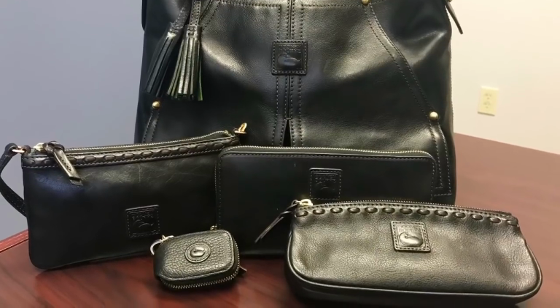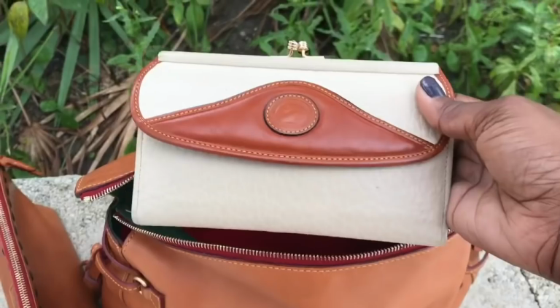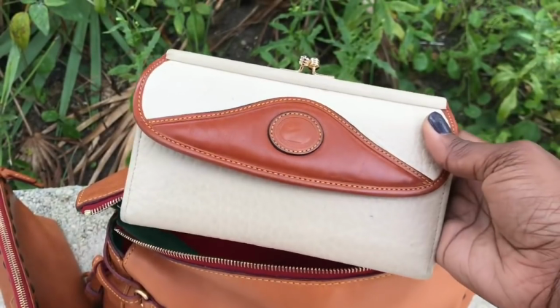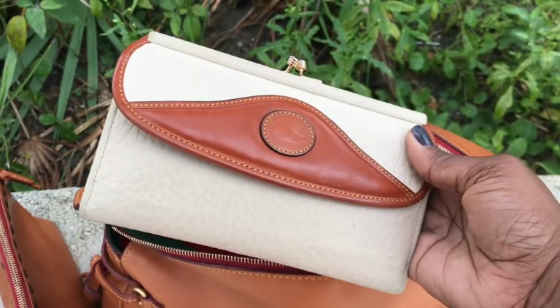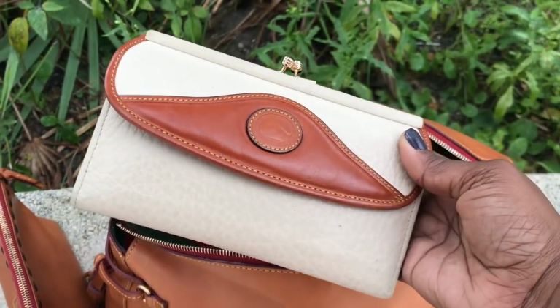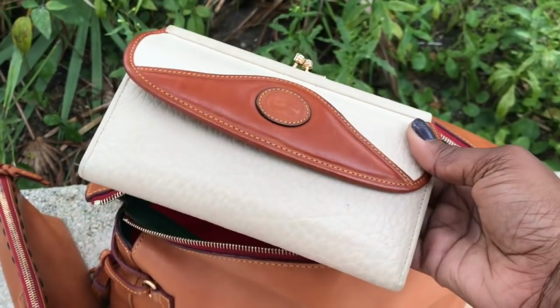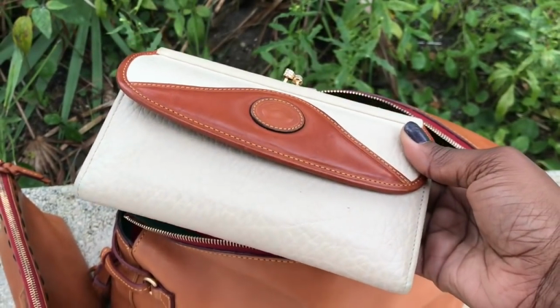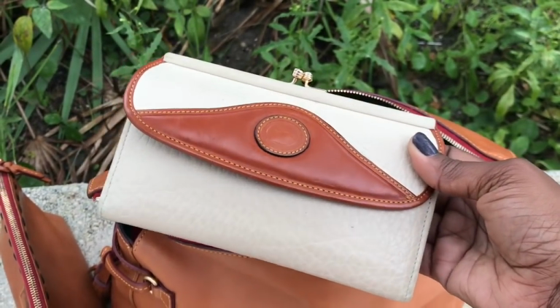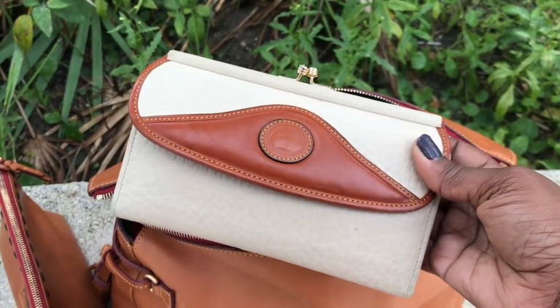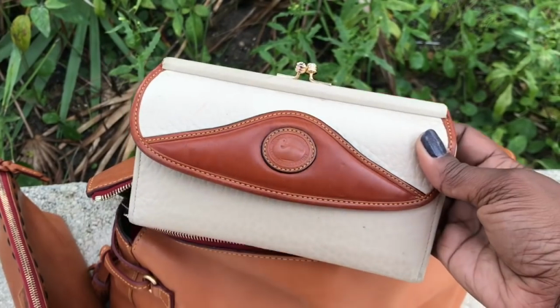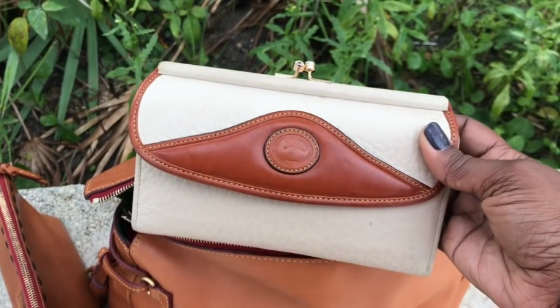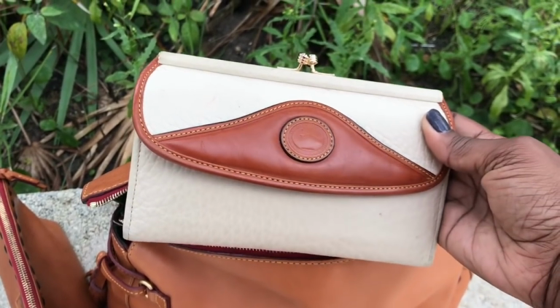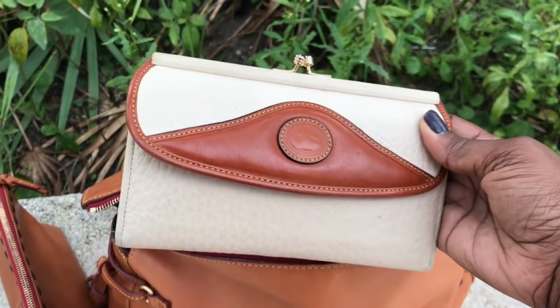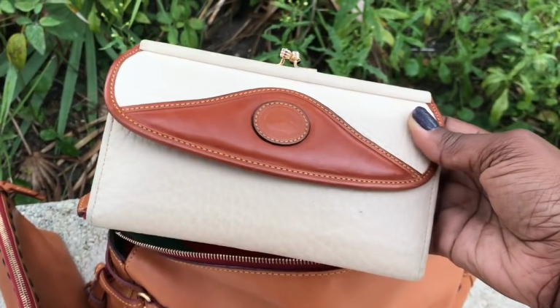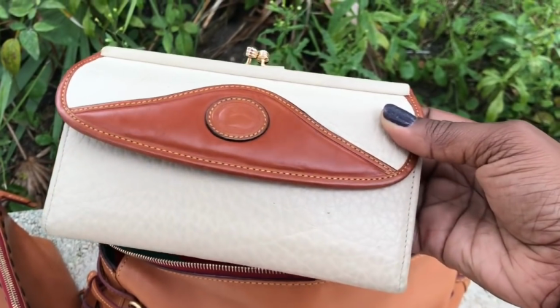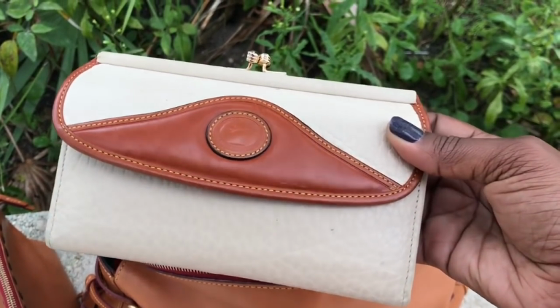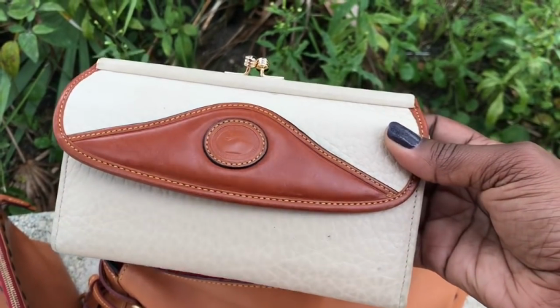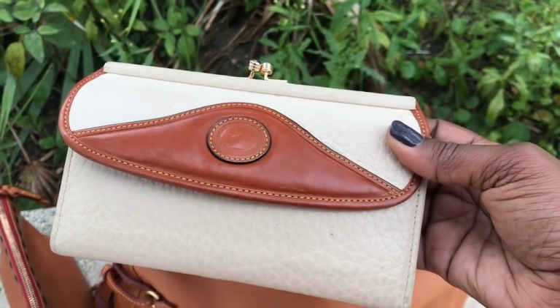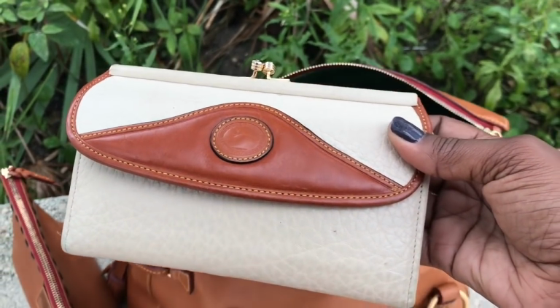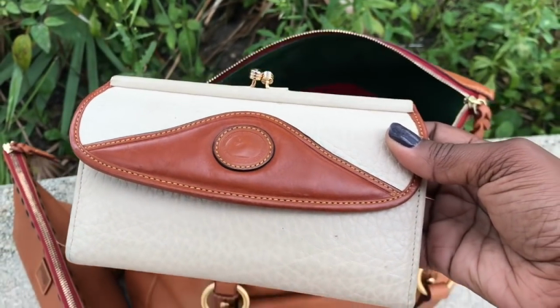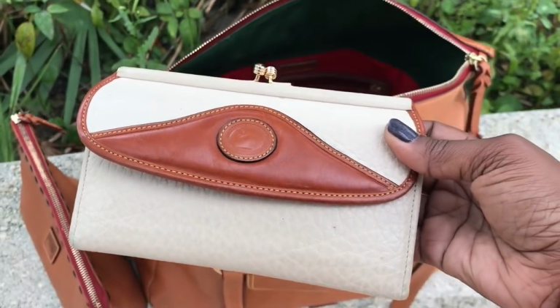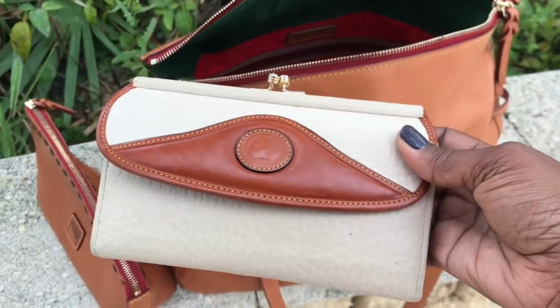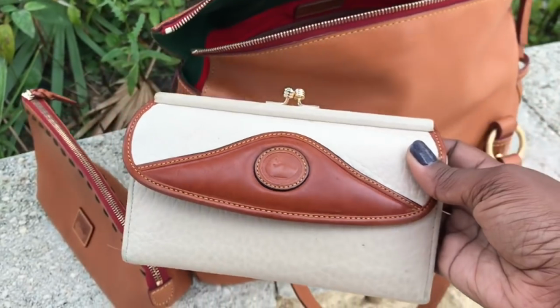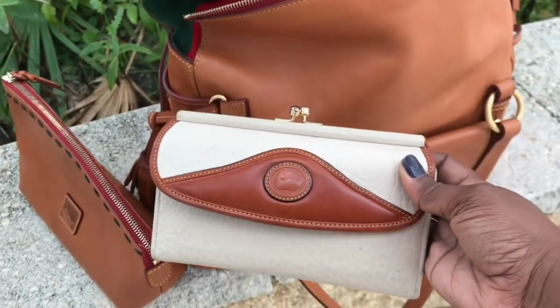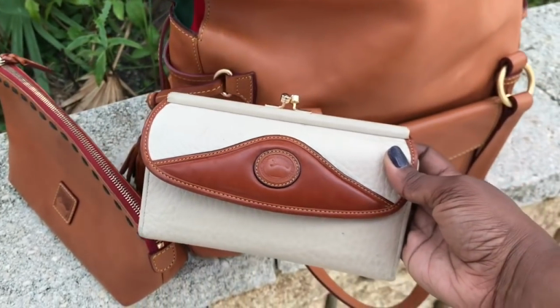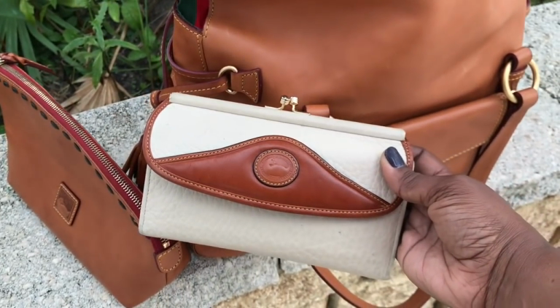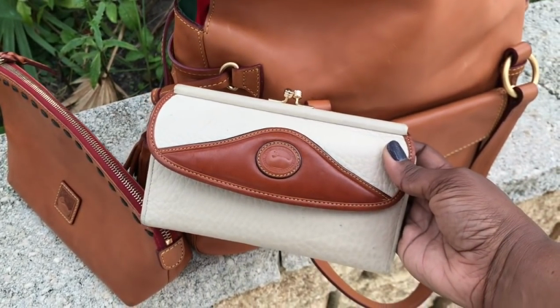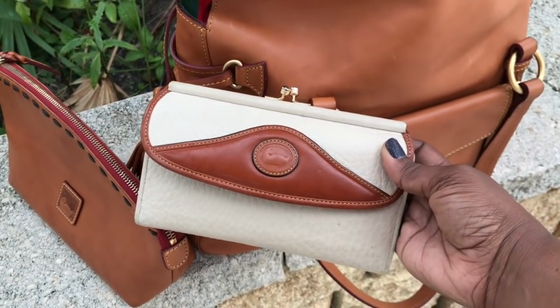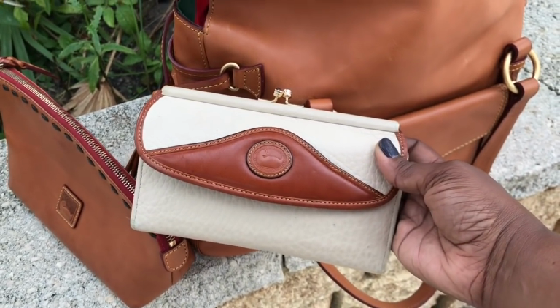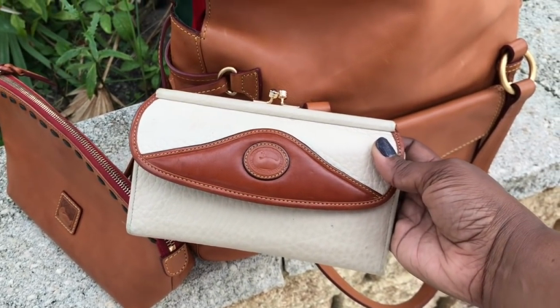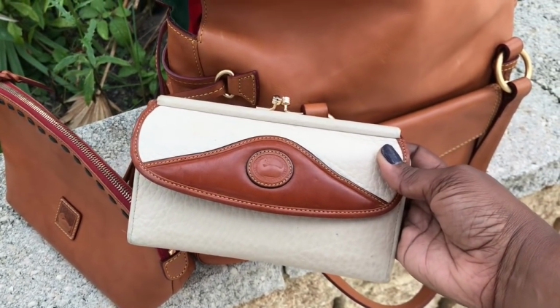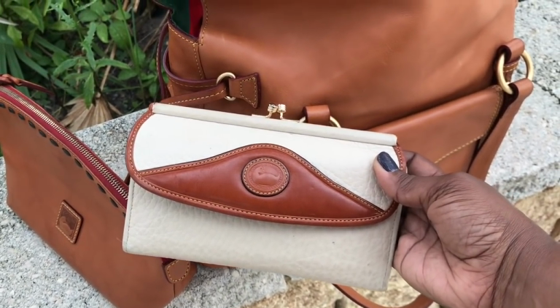So I decided to go with my little vintage wallet in the color Bone, trimmed with the Sierra leather, which I thought was a beautiful match to the Florentine Natural.